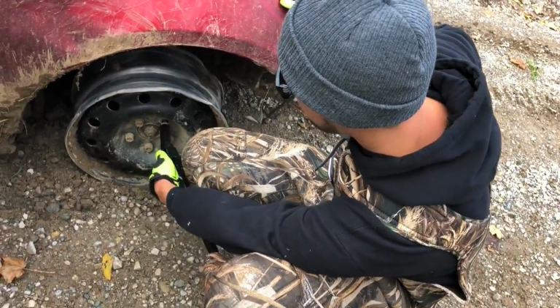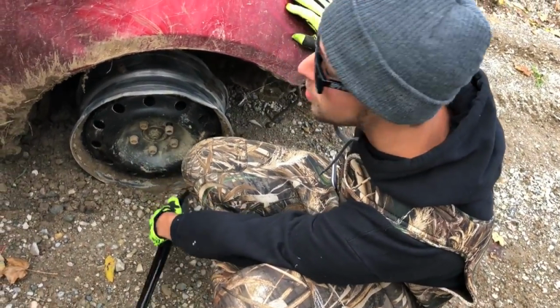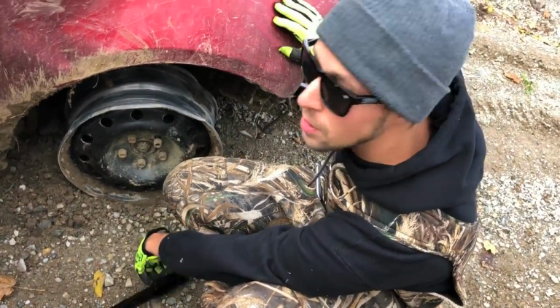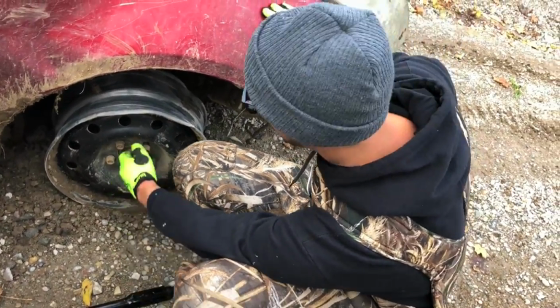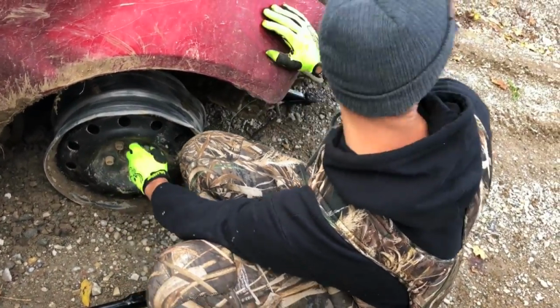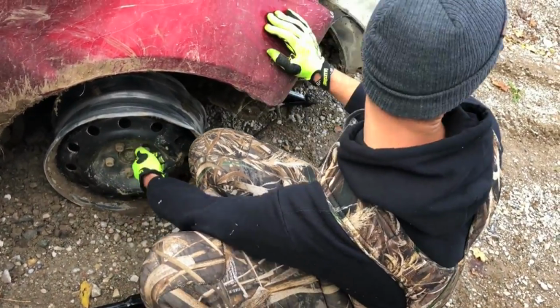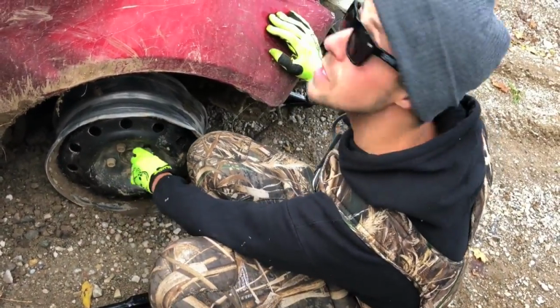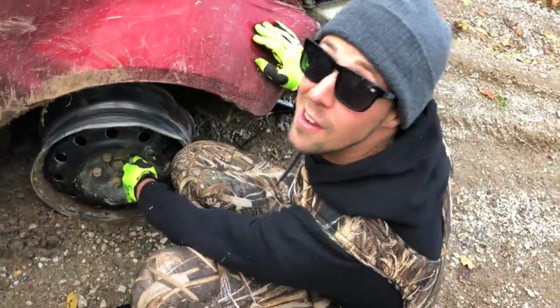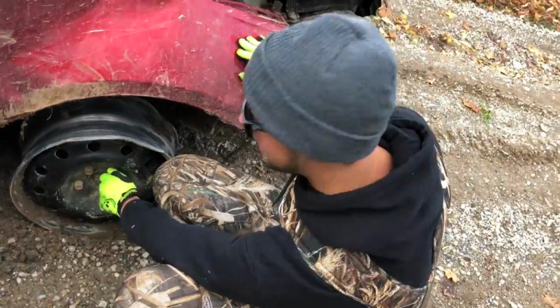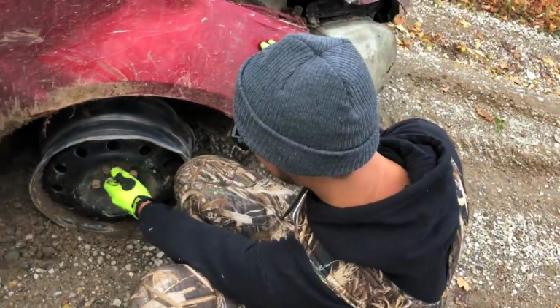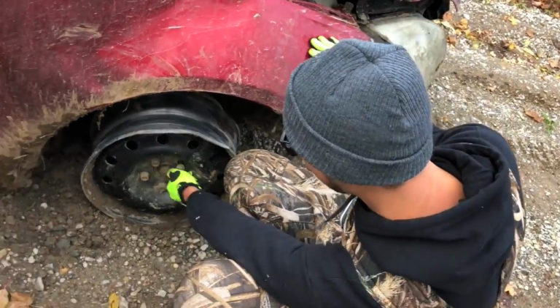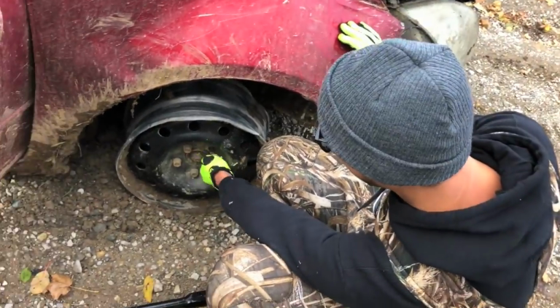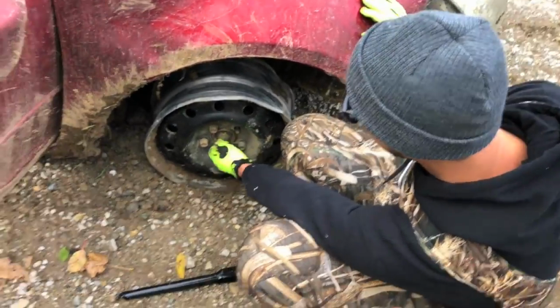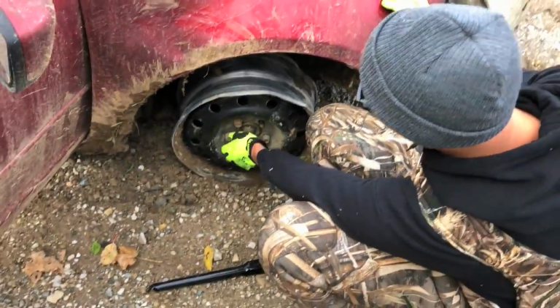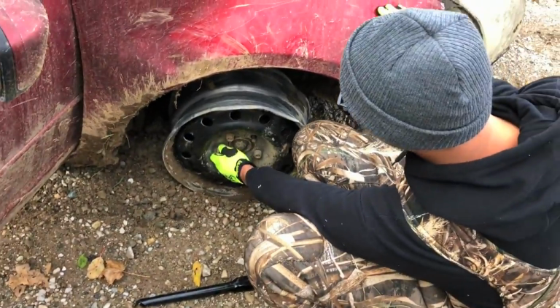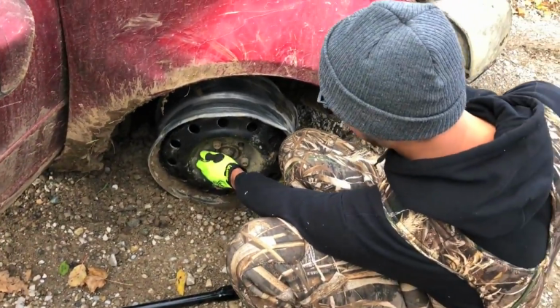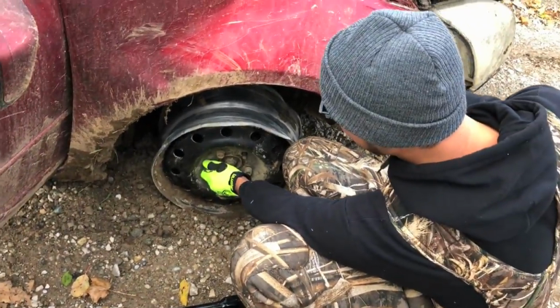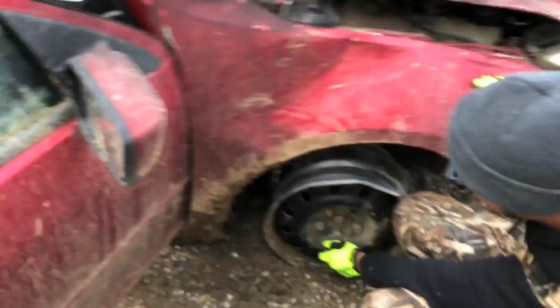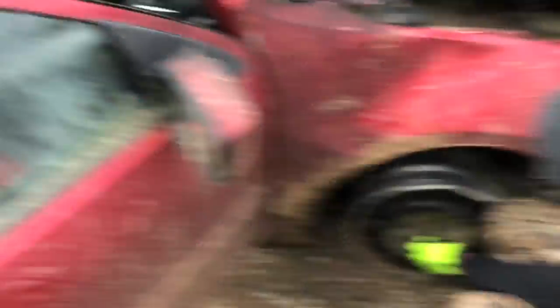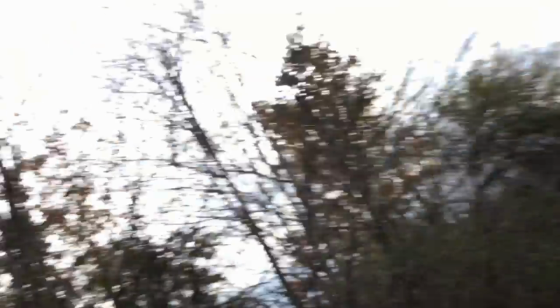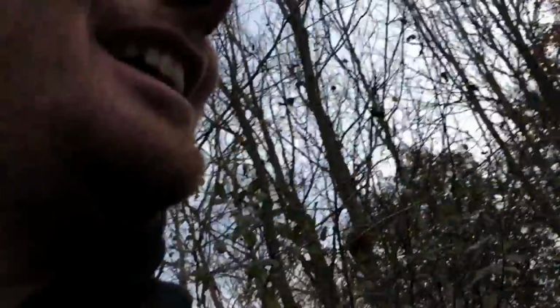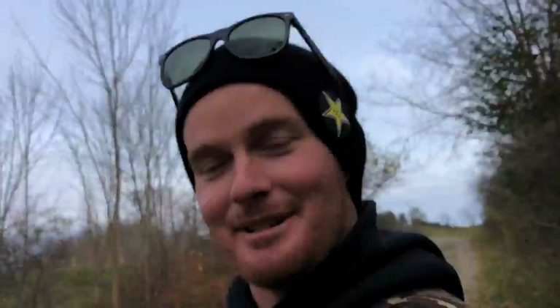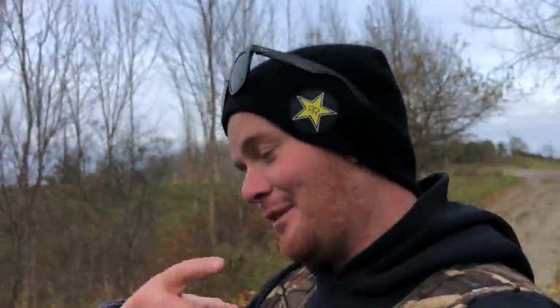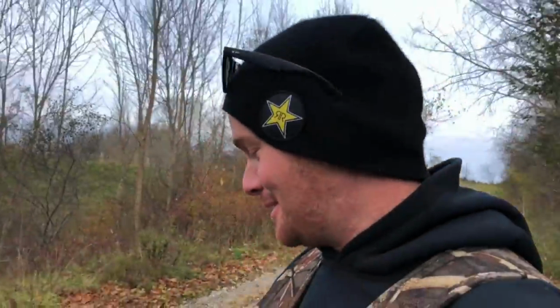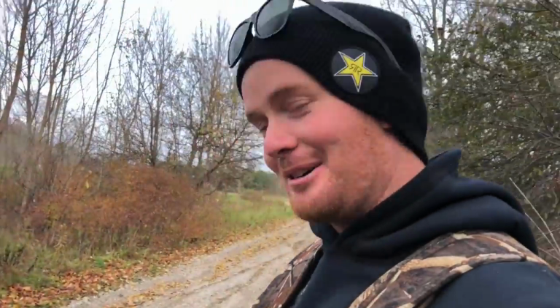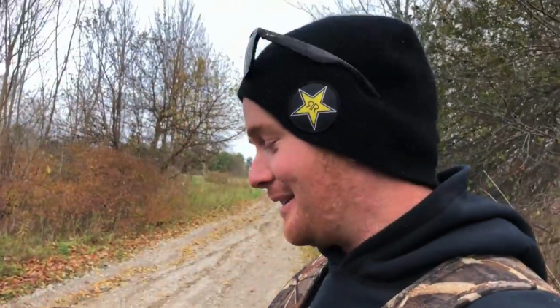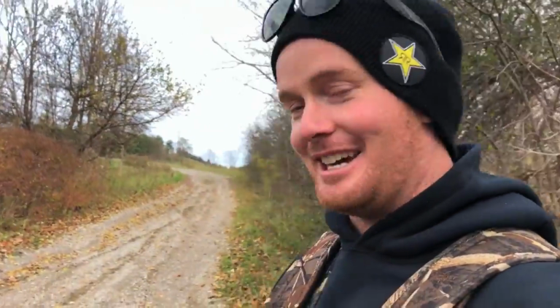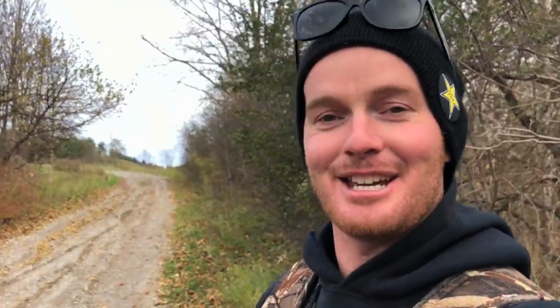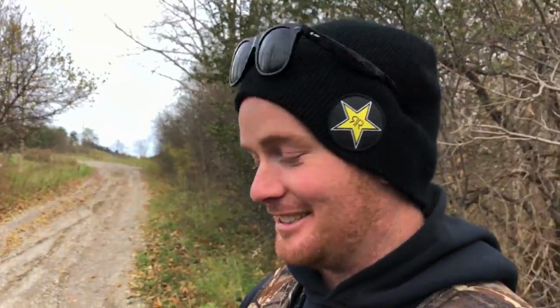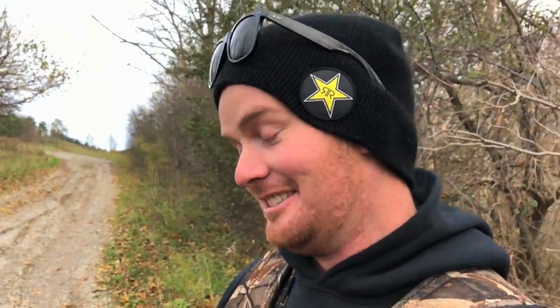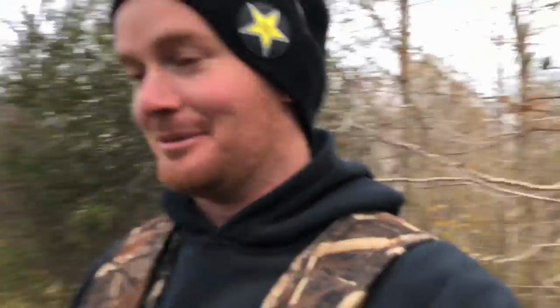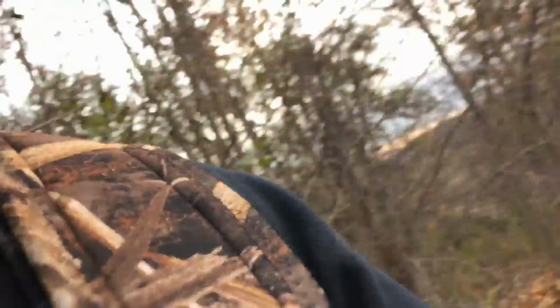We'll put like one lug nut on it, it's almost there. I love your ideas, Justin. Alright, I'm going to start — I can go halfway up the track, grab the other tire and we'll do this.